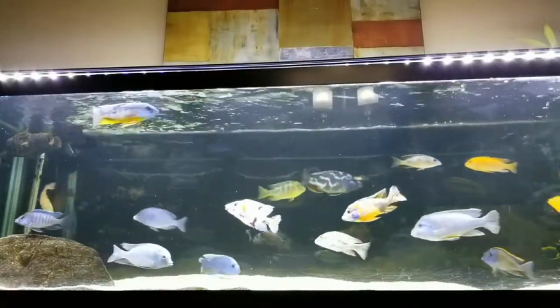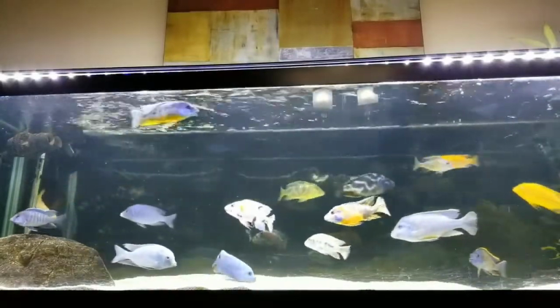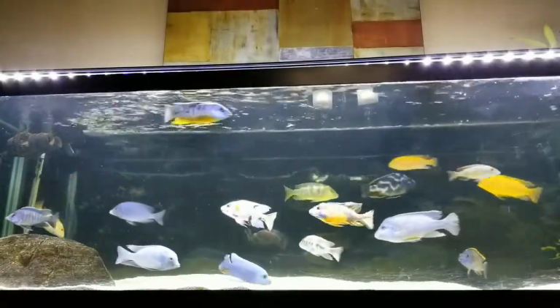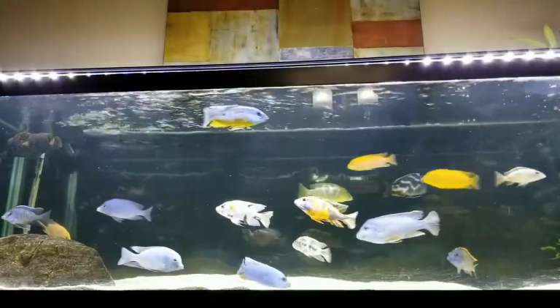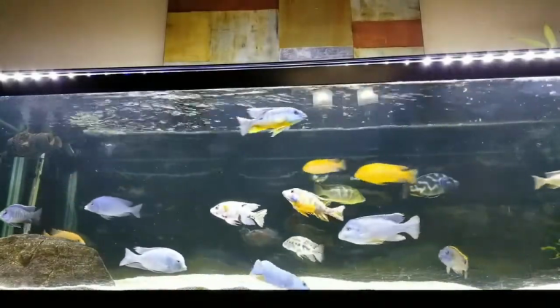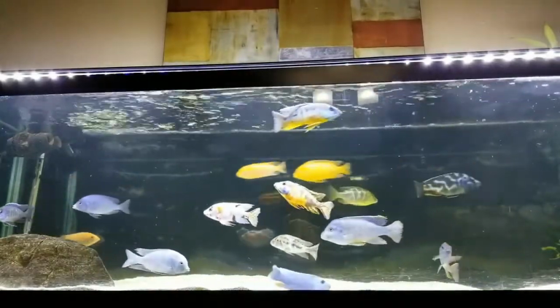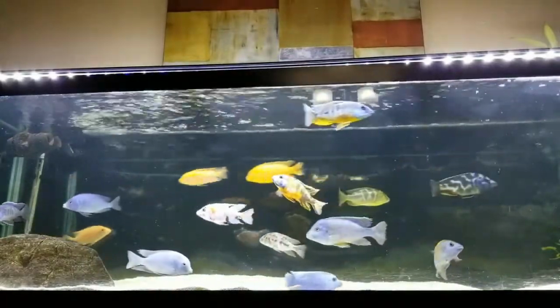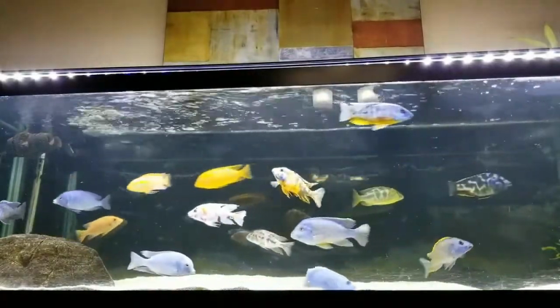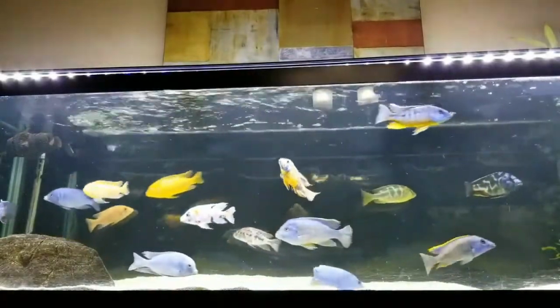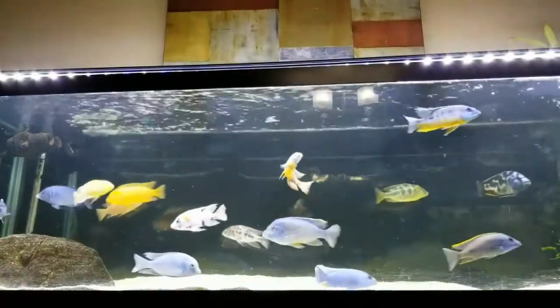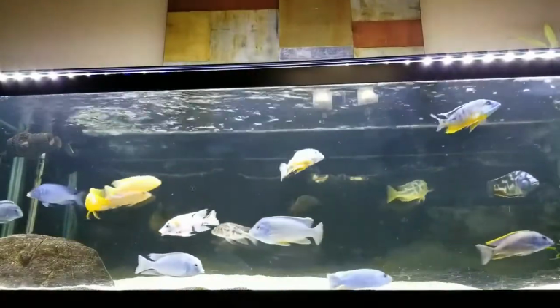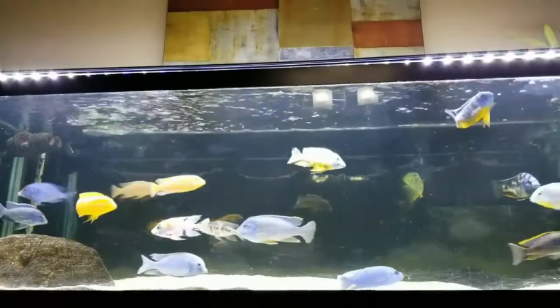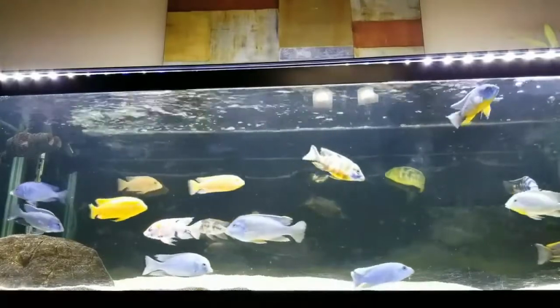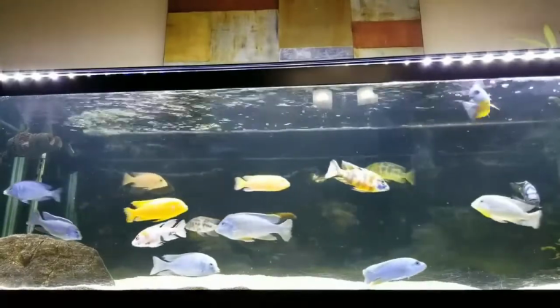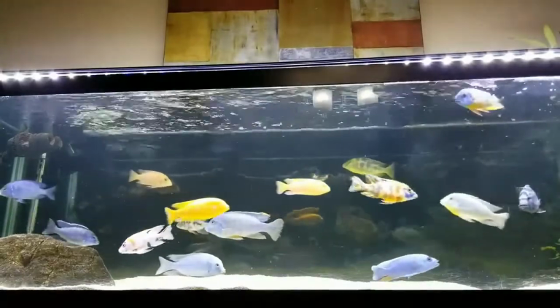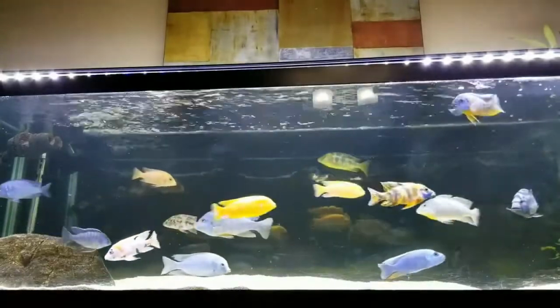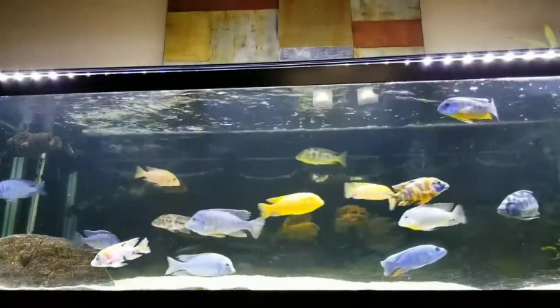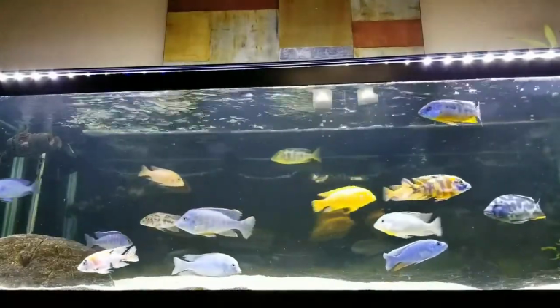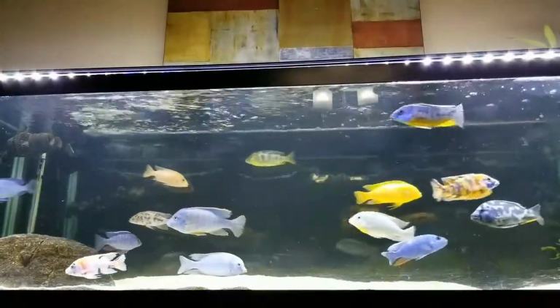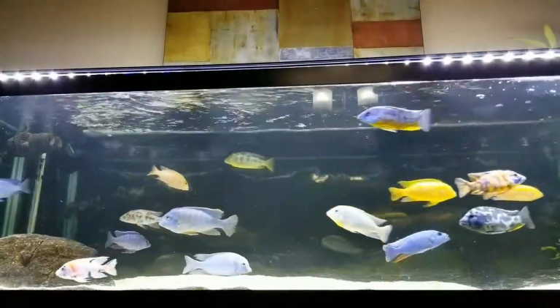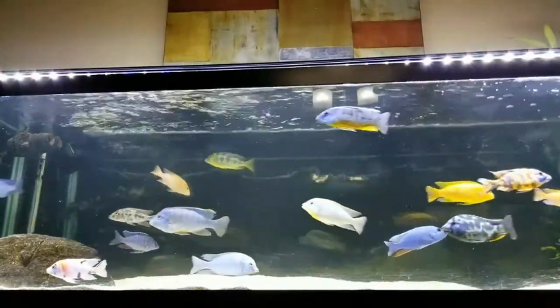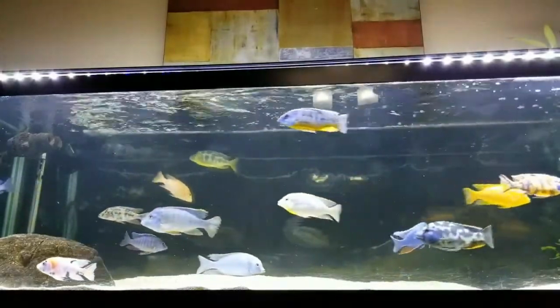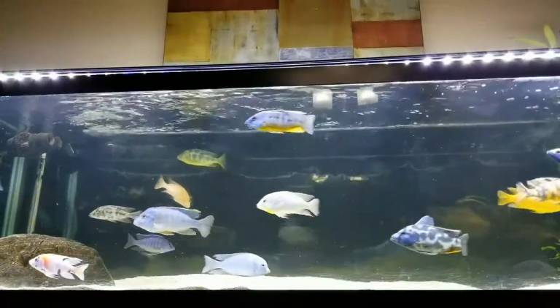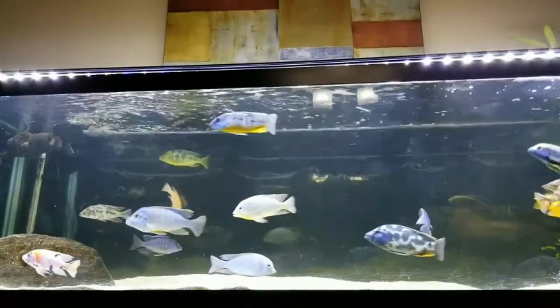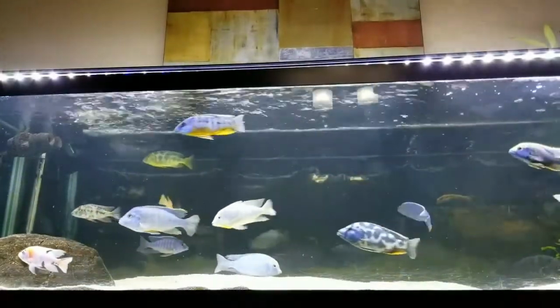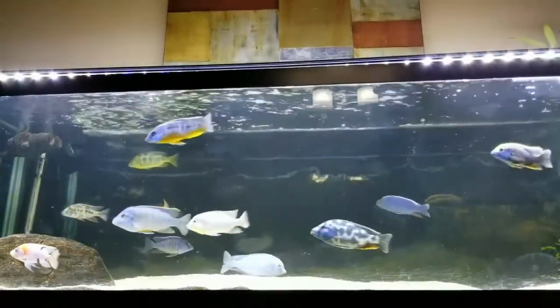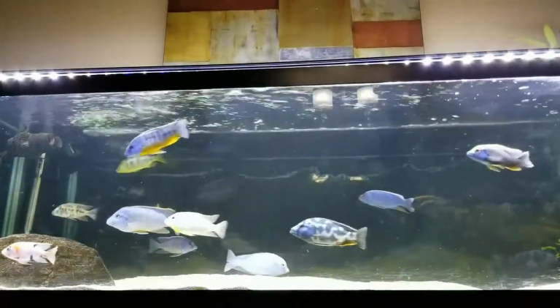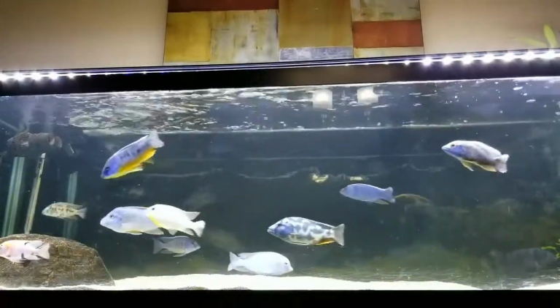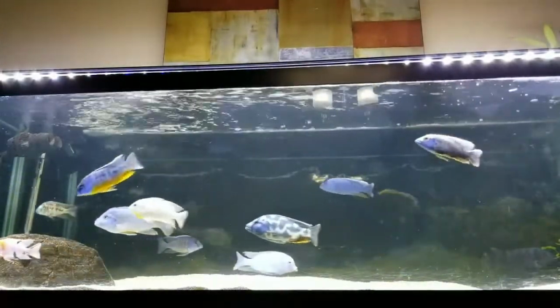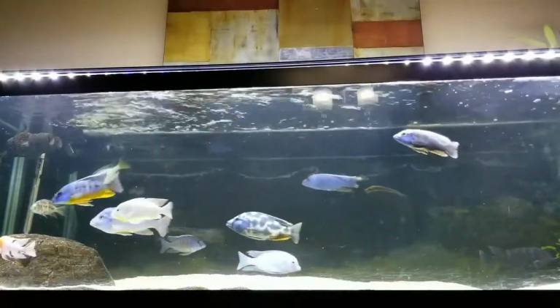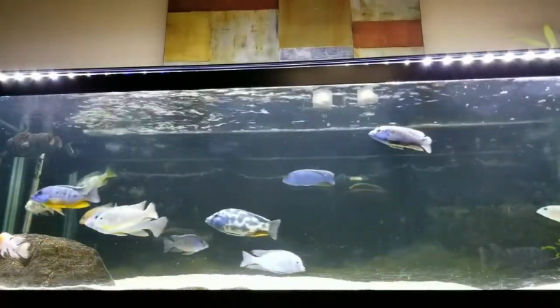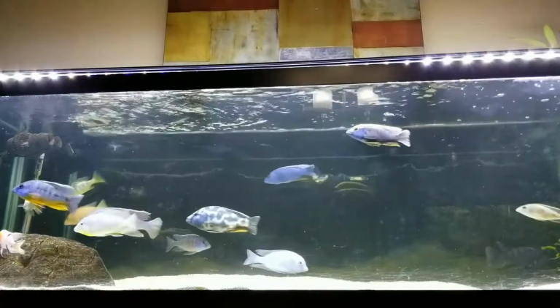So those are the three categories. Let's touch base on some of the types of filters that you might be able to choose for your aquarium needs.